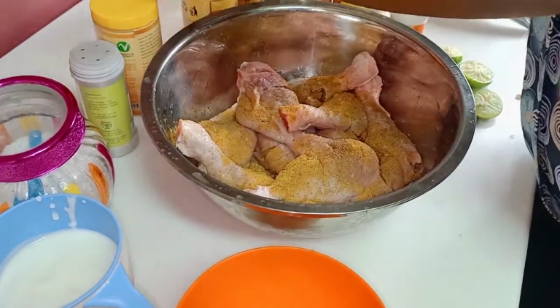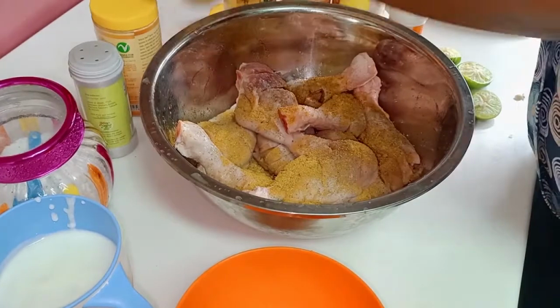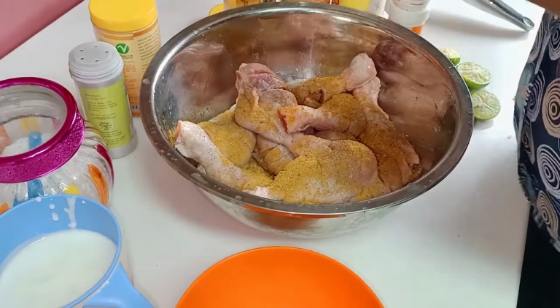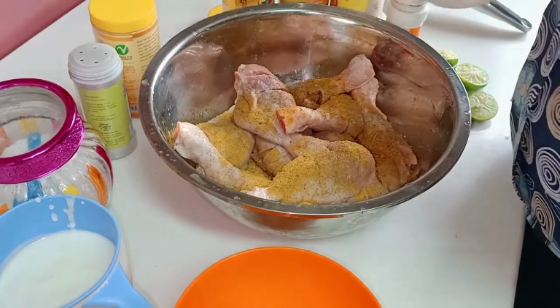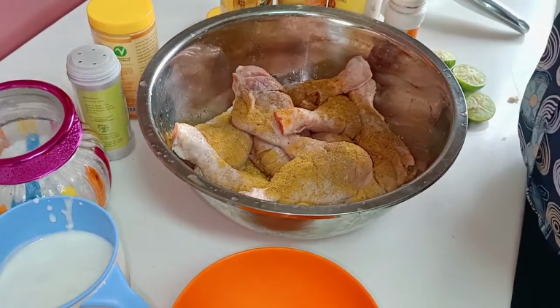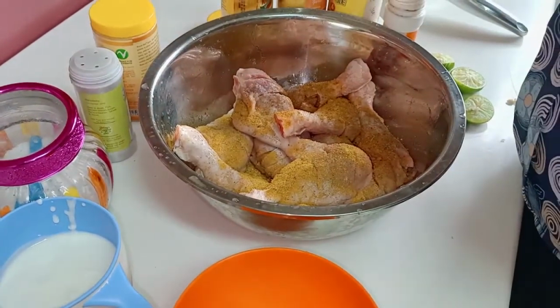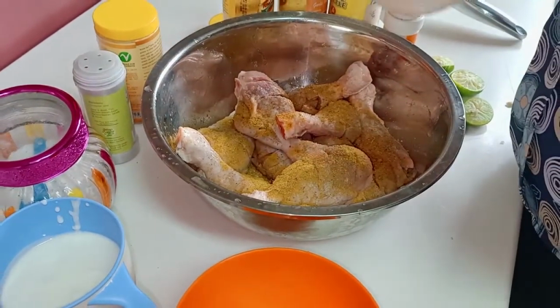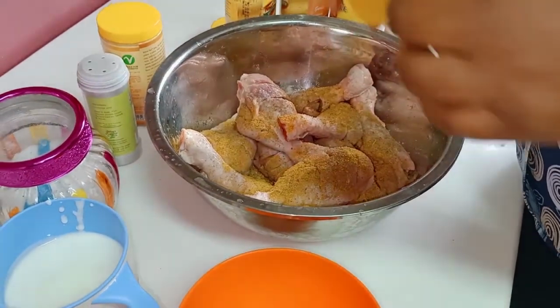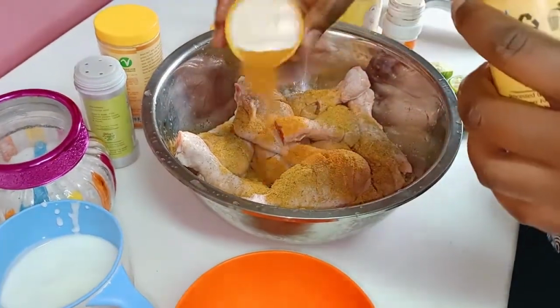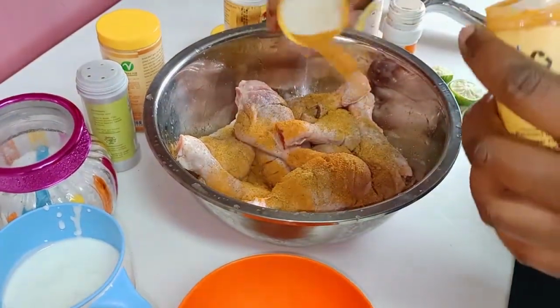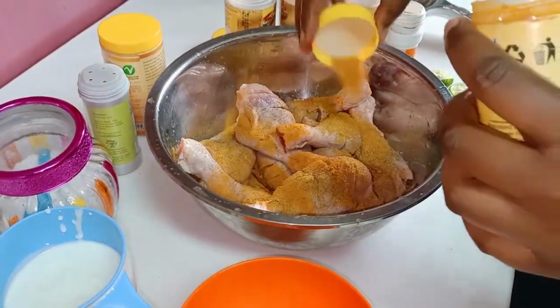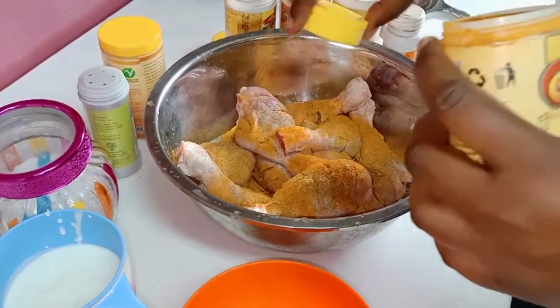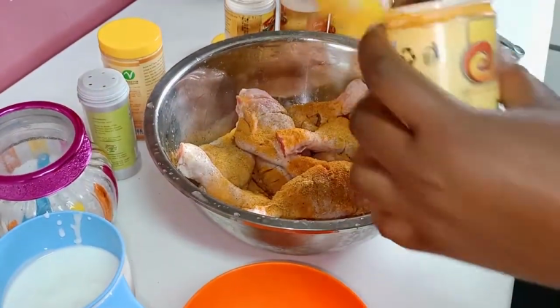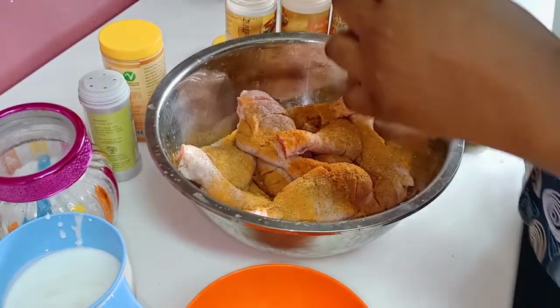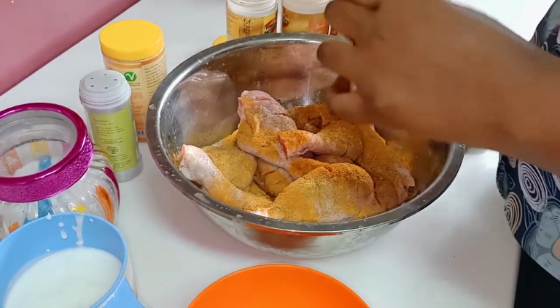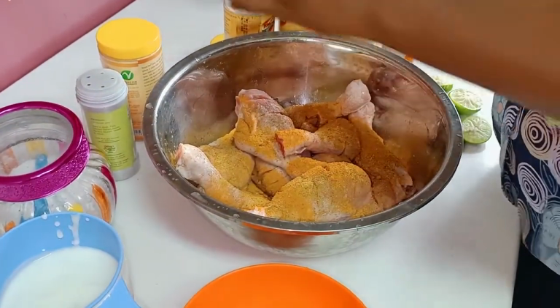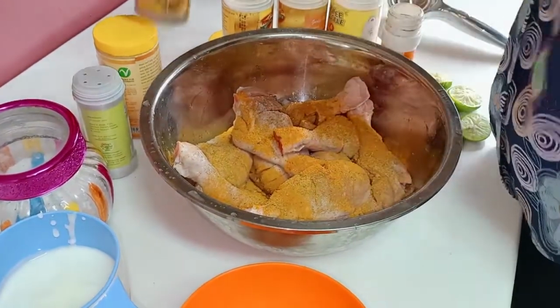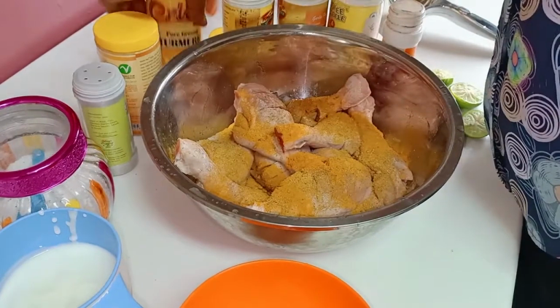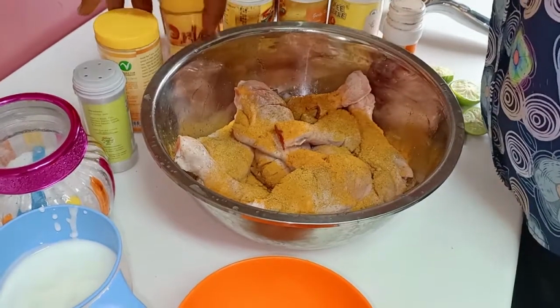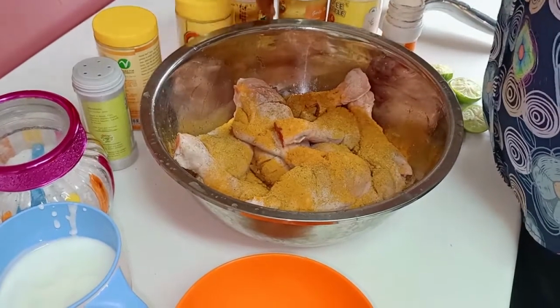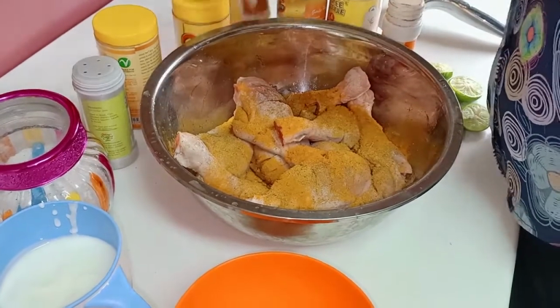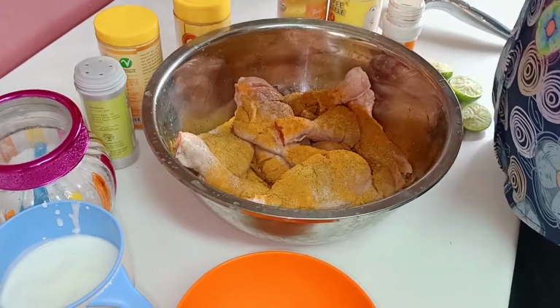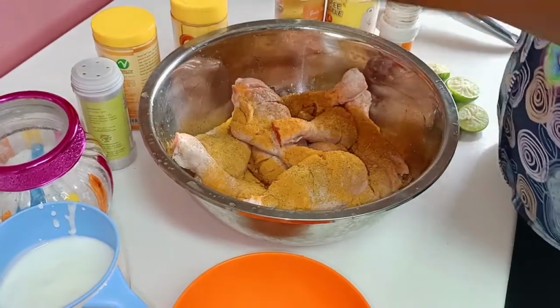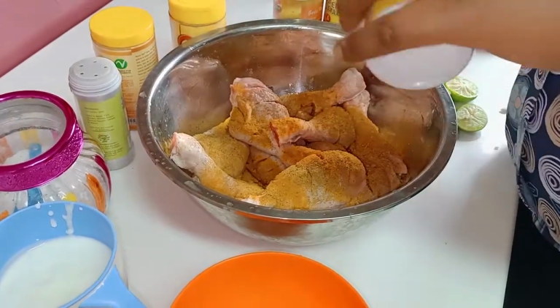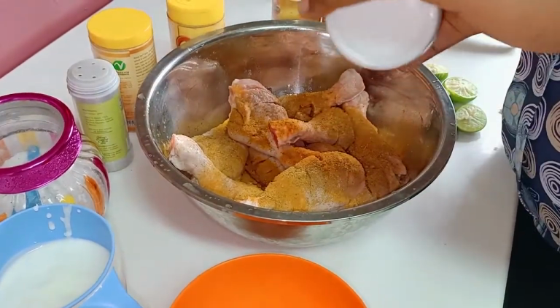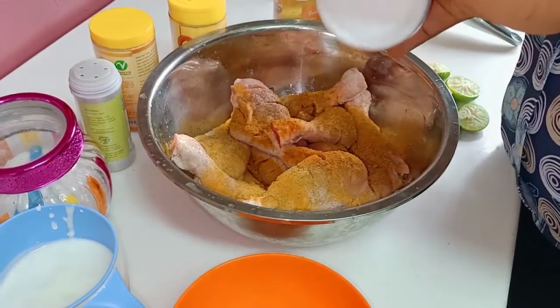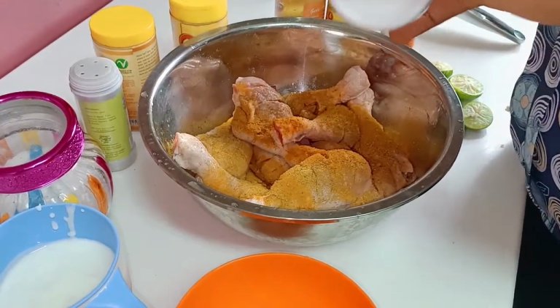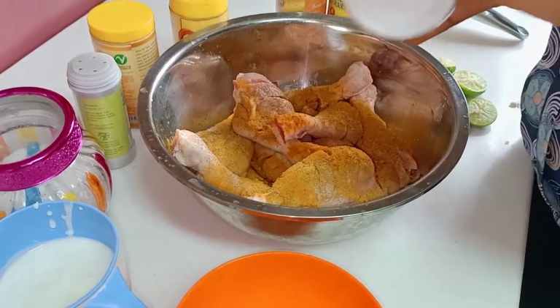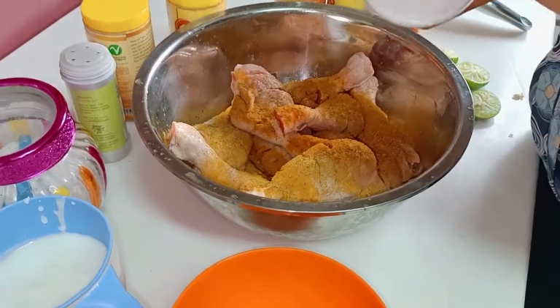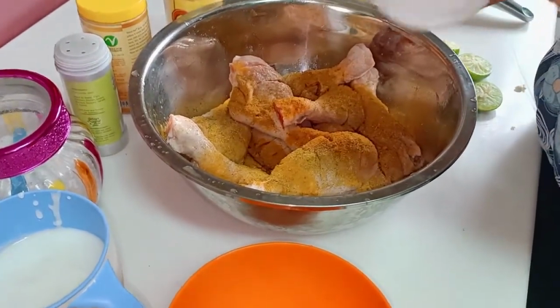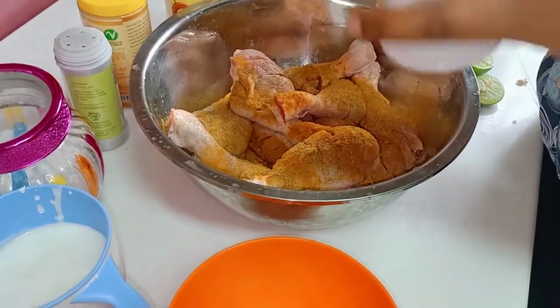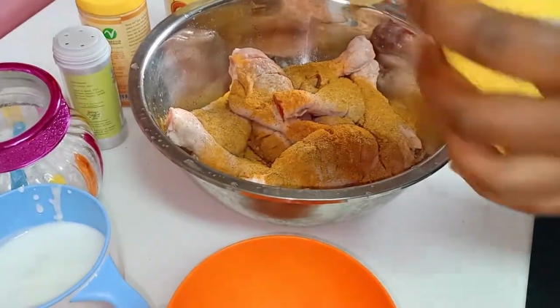Then I'm going to add turmeric — just a small amount, like one tablespoon — and then one teaspoon of garam masala.